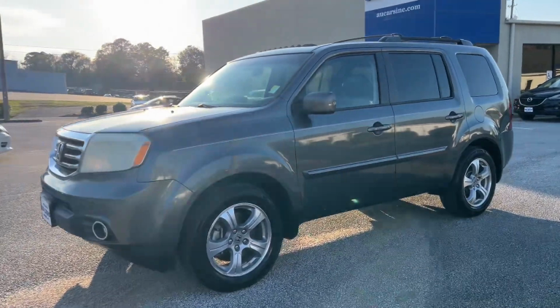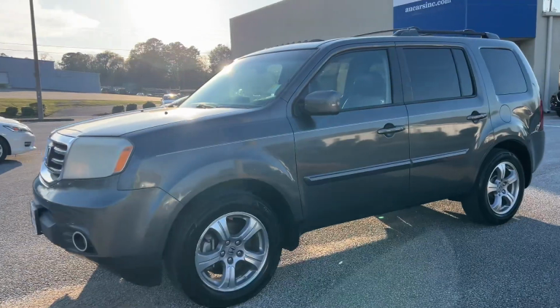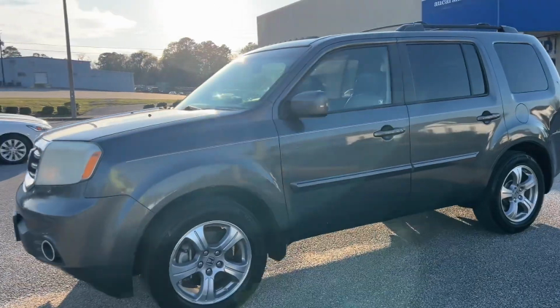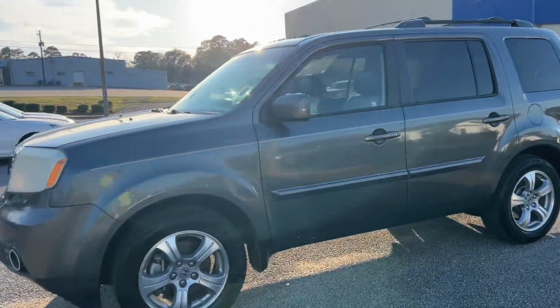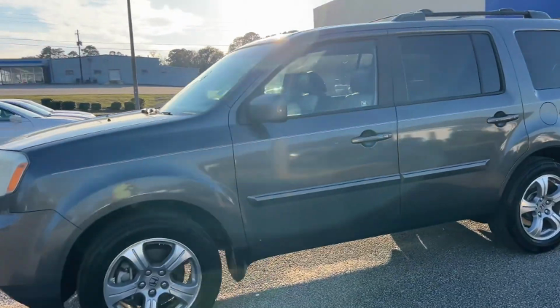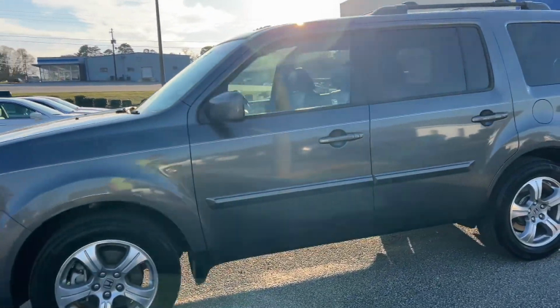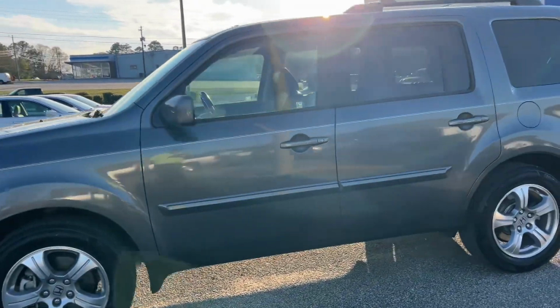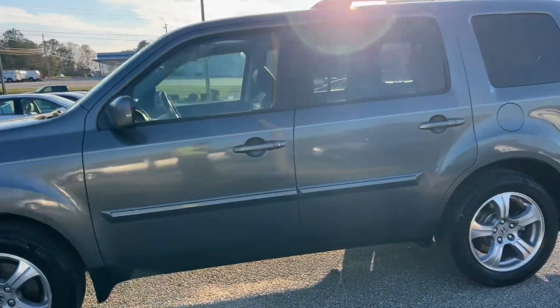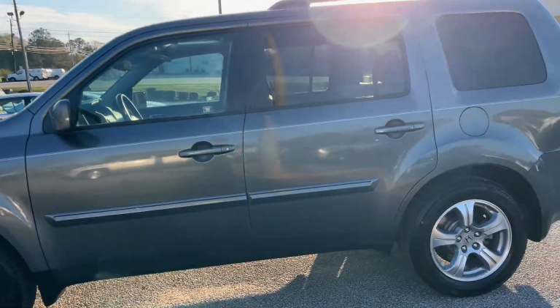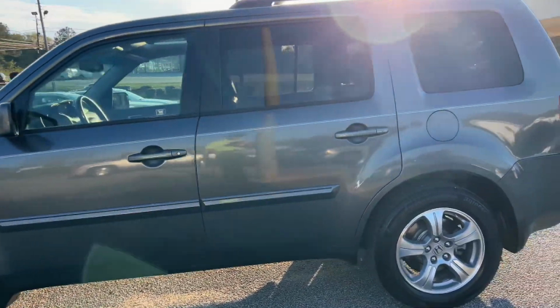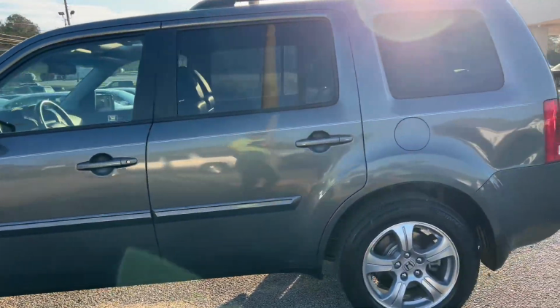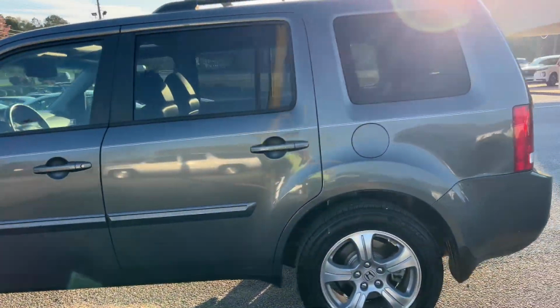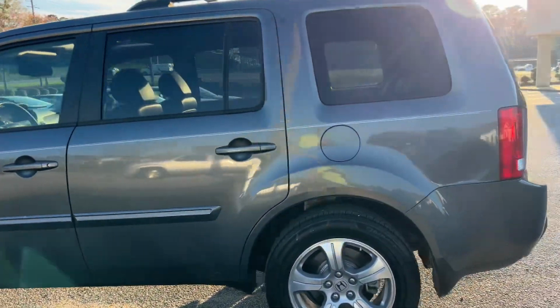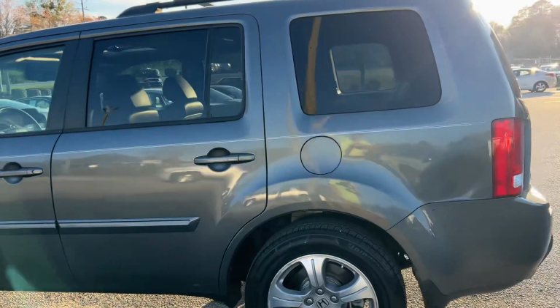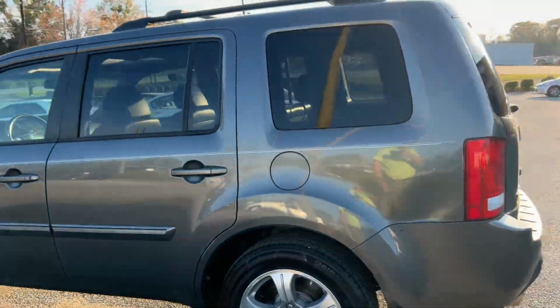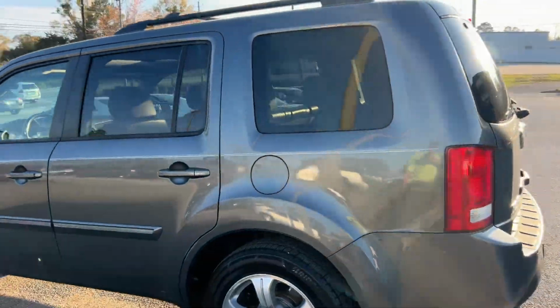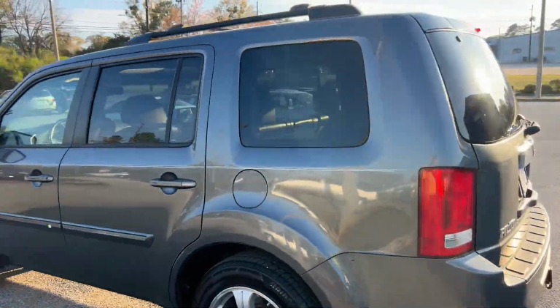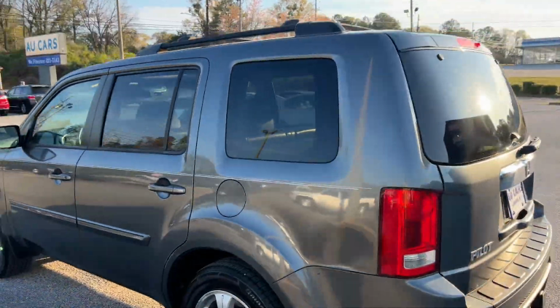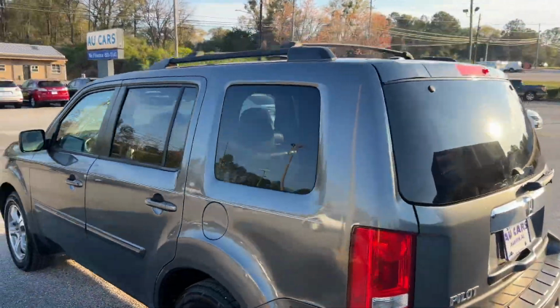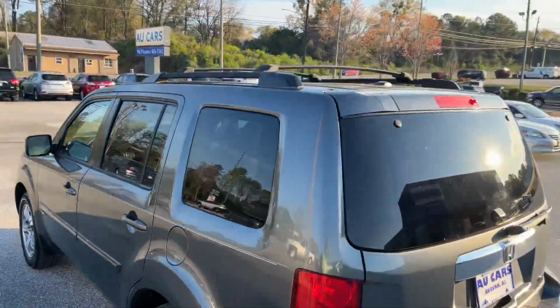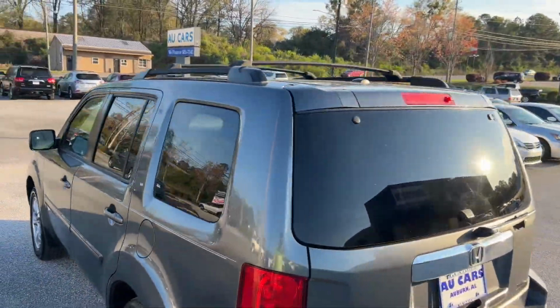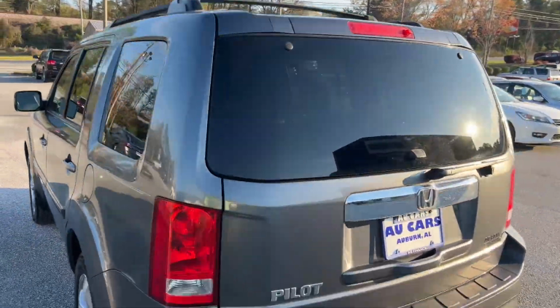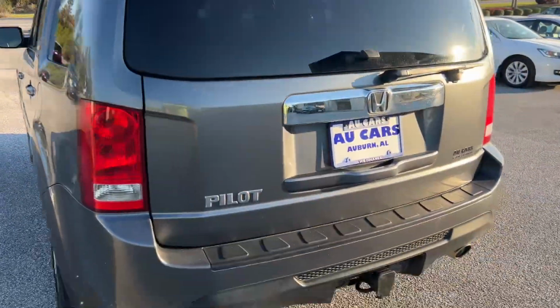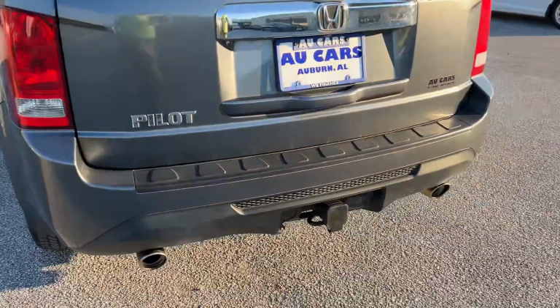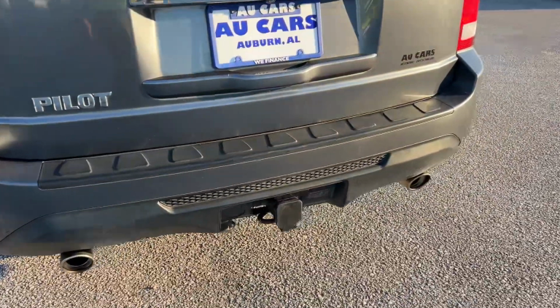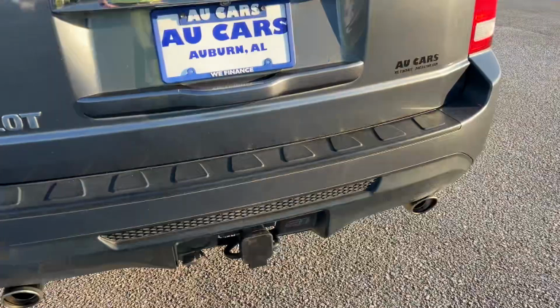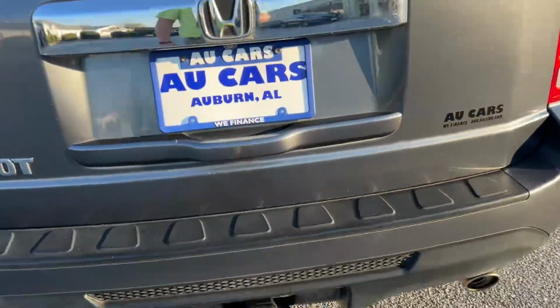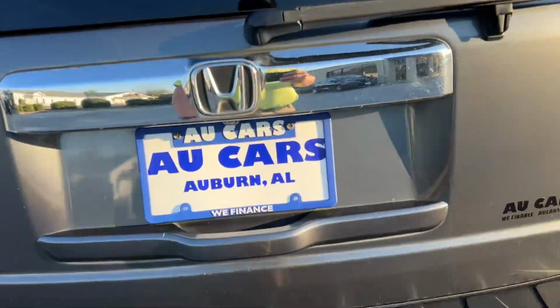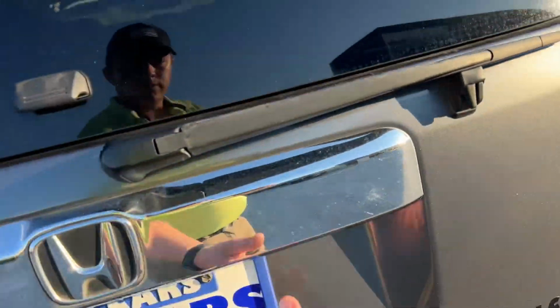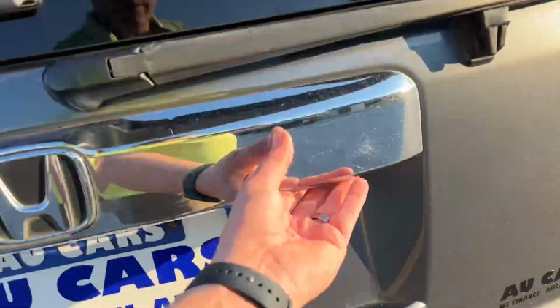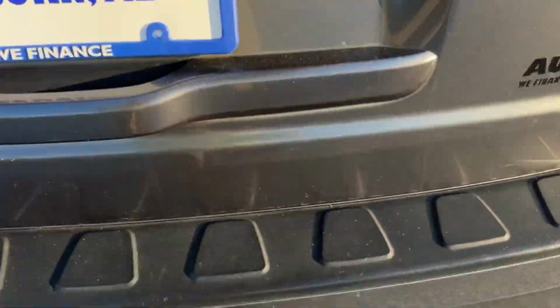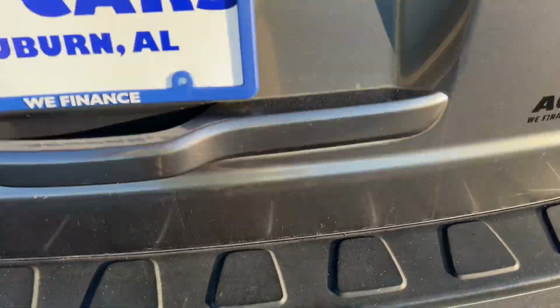2012 Honda Pilot EXL. Luna Mallow wheels, Bridgestone tires, tinted windows, roof rack crossbars, tow and trailer package with rear bumper protector.